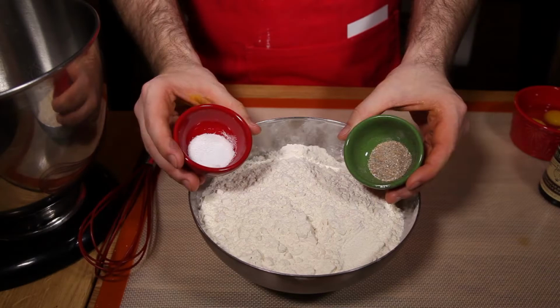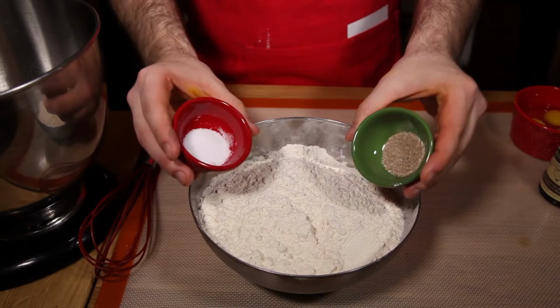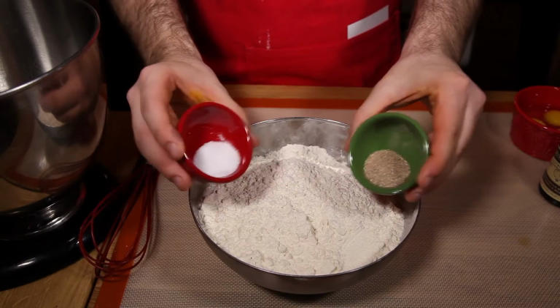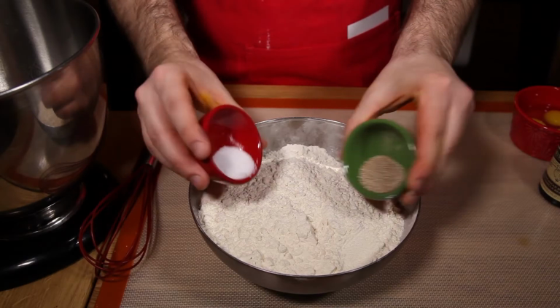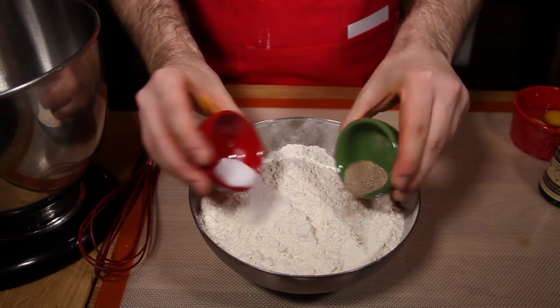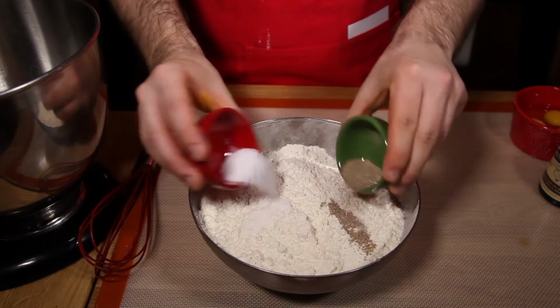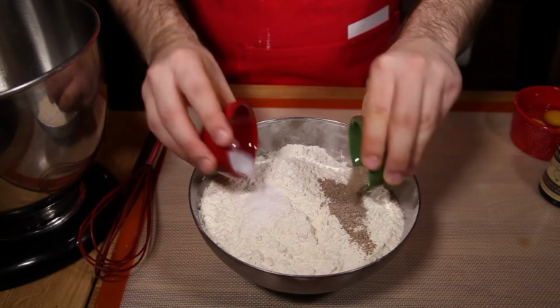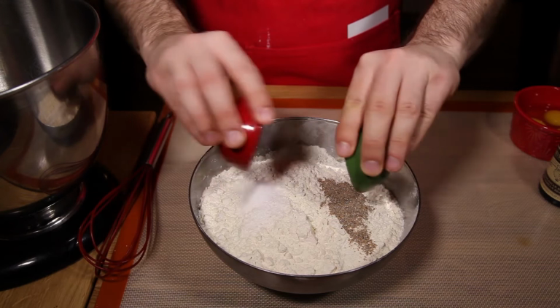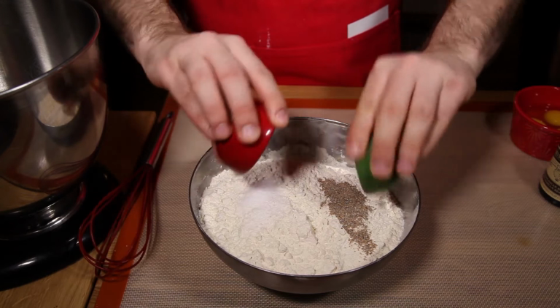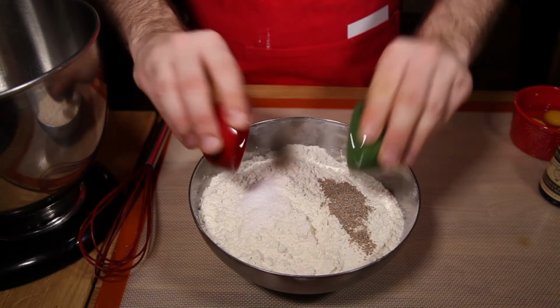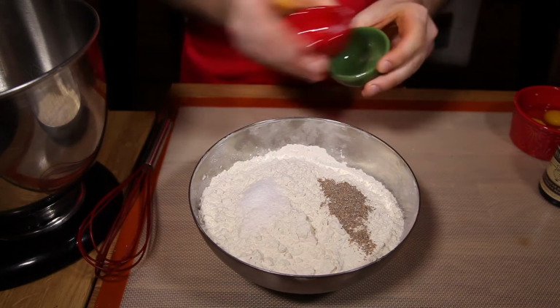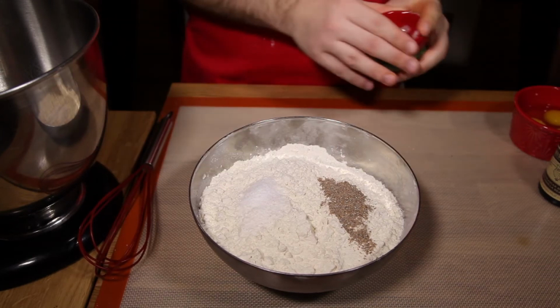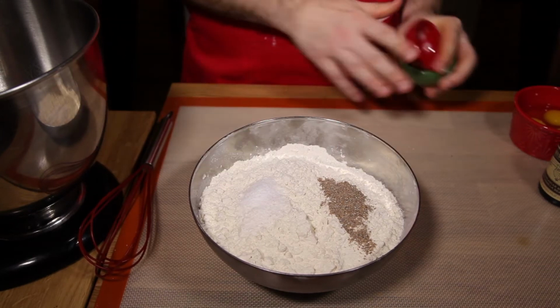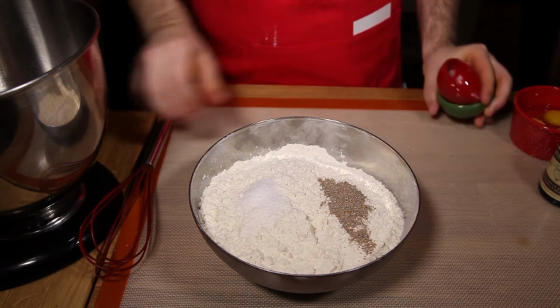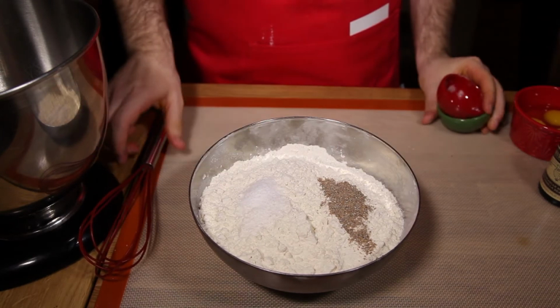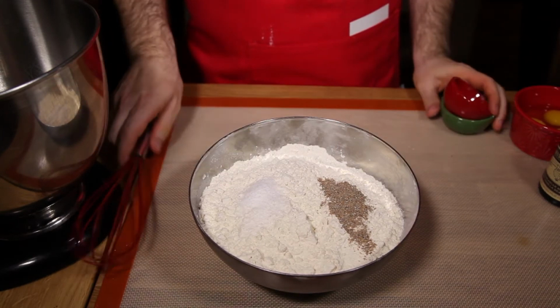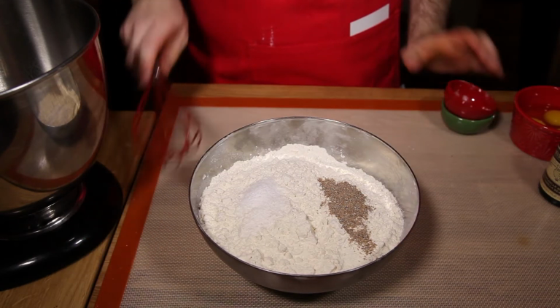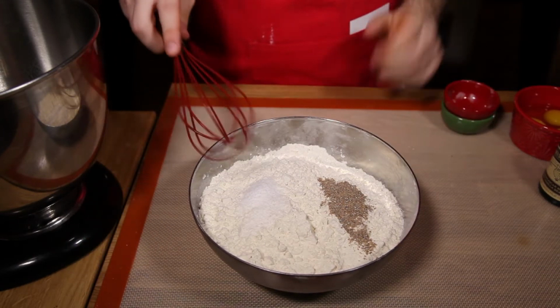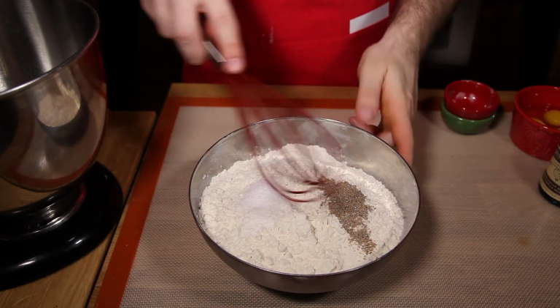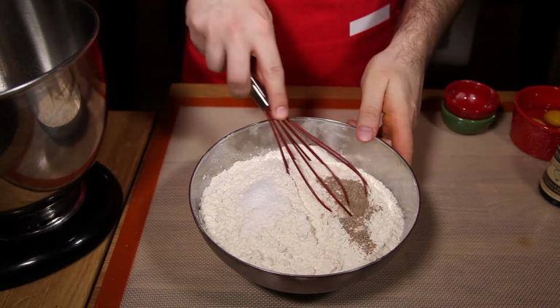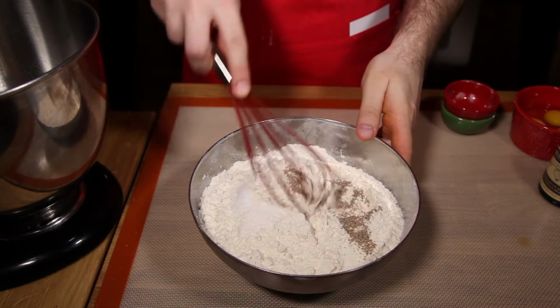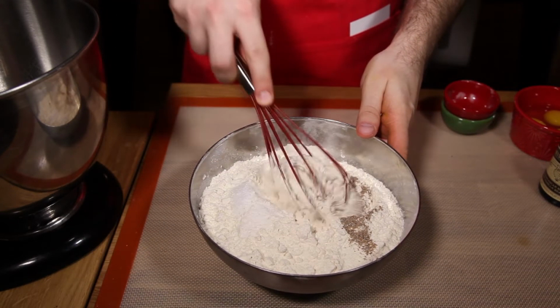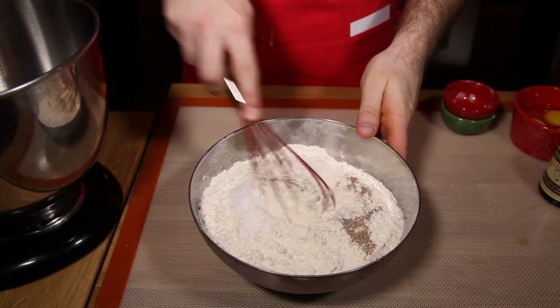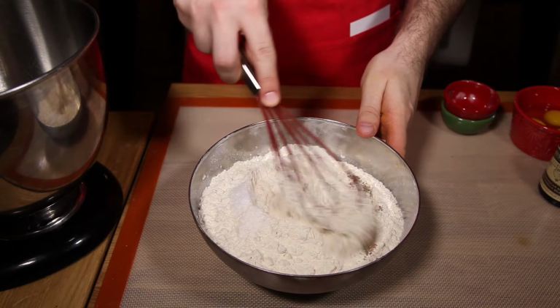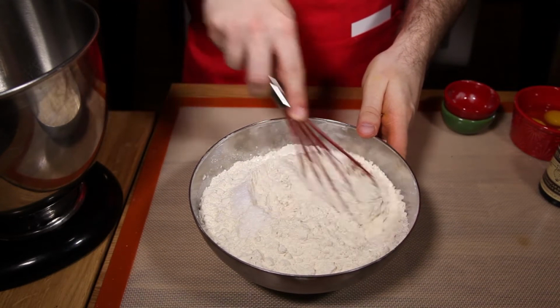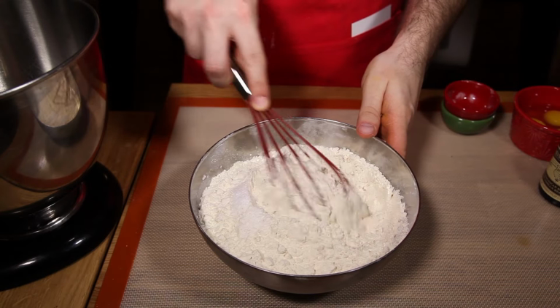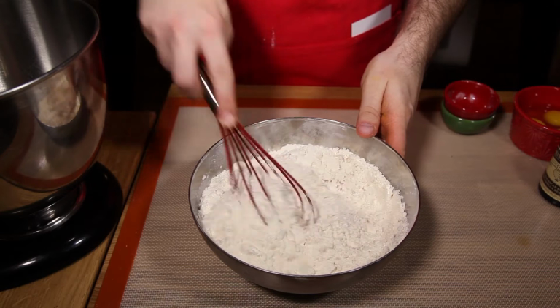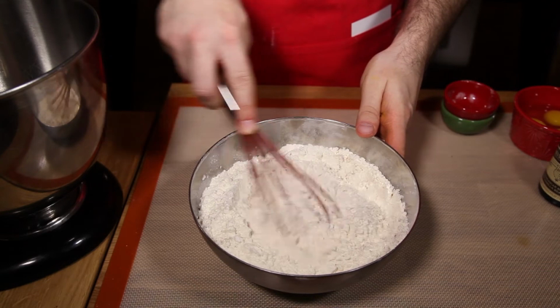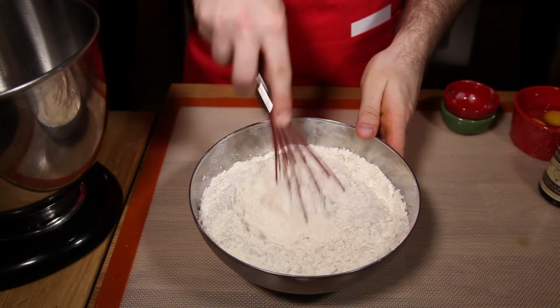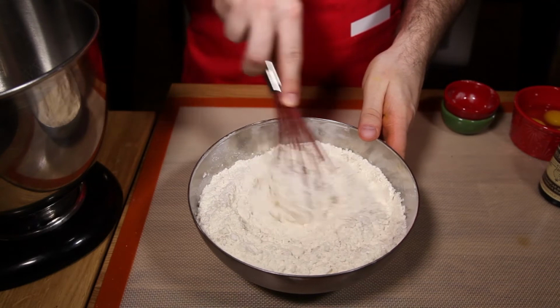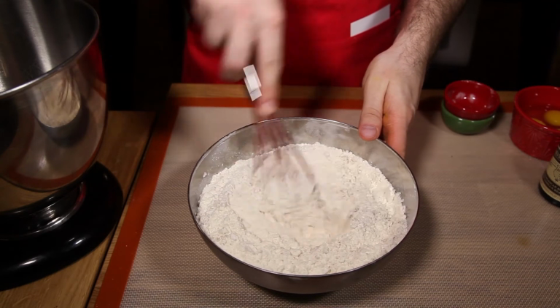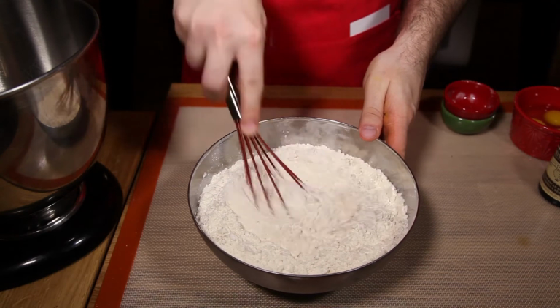First you'll need to make the cookies. Now of course you could use a gingerbread recipe, but I've done that for the past two years, so I thought I'd share this delicious orange spice cookie with you.